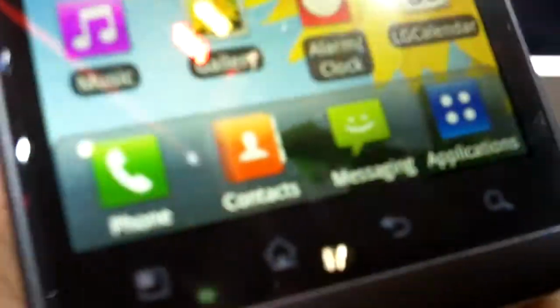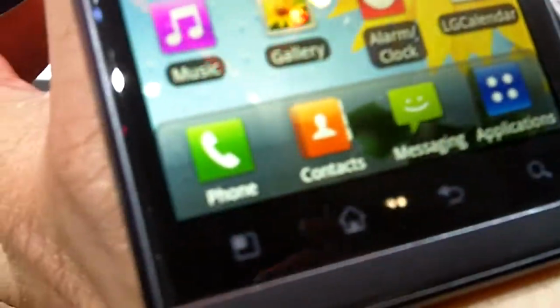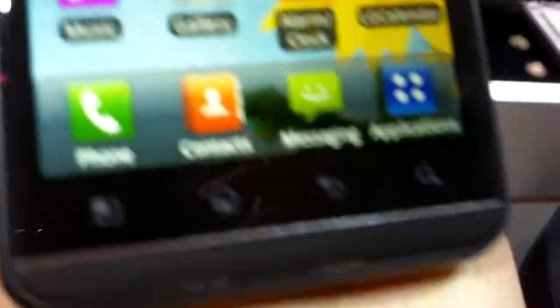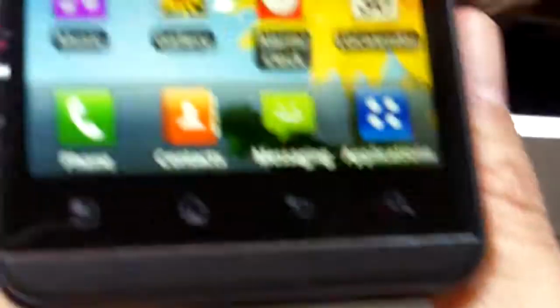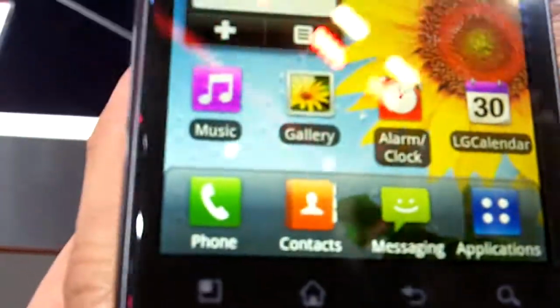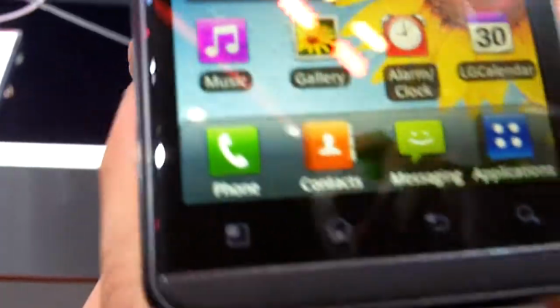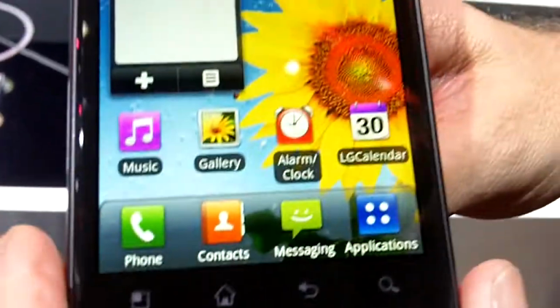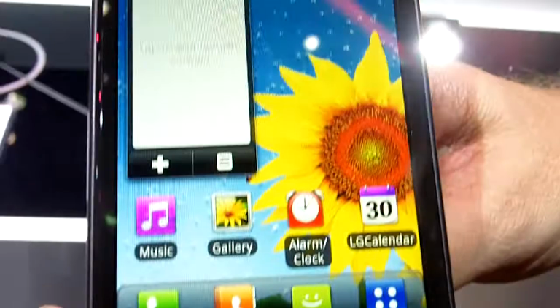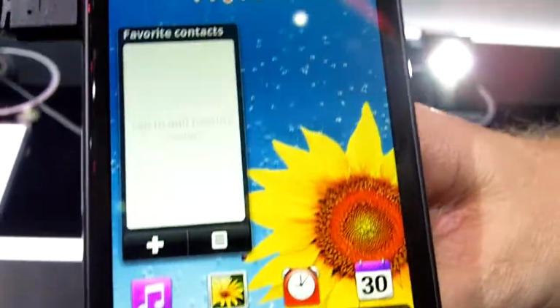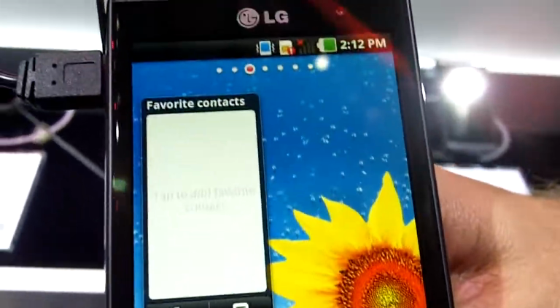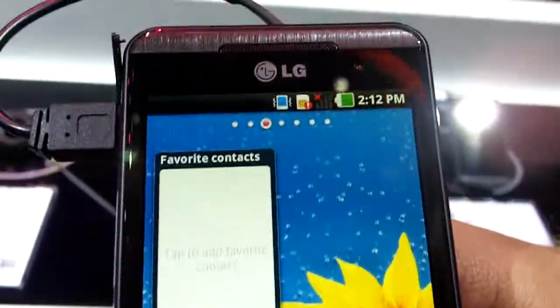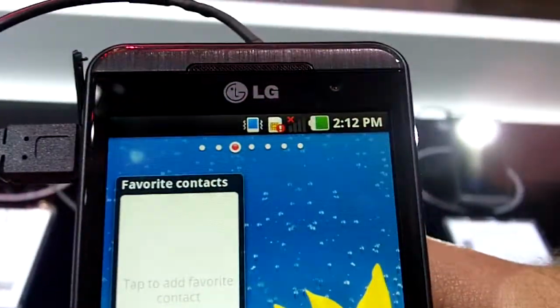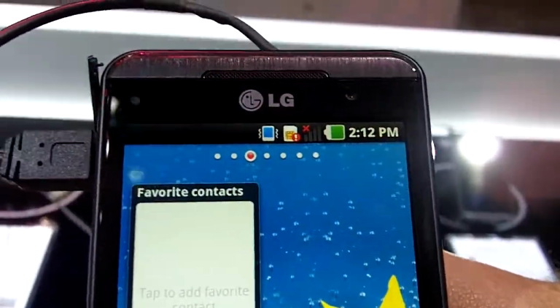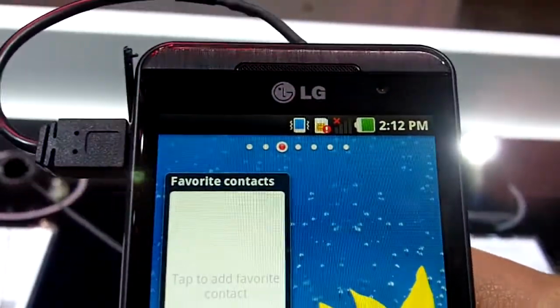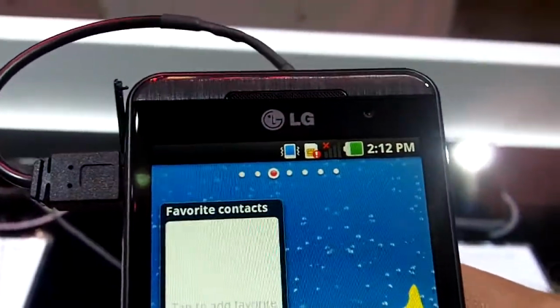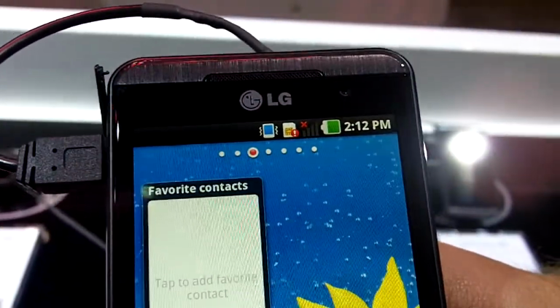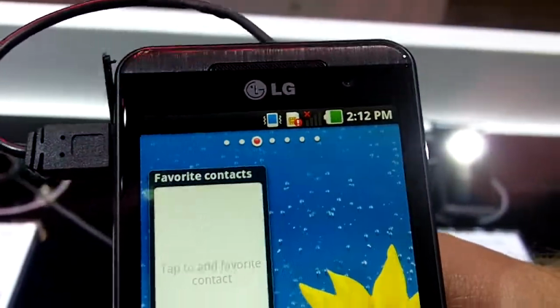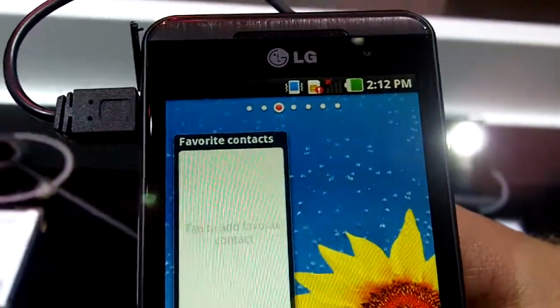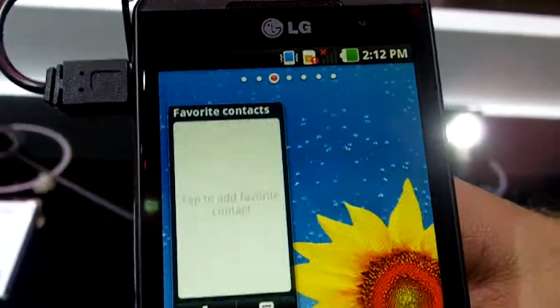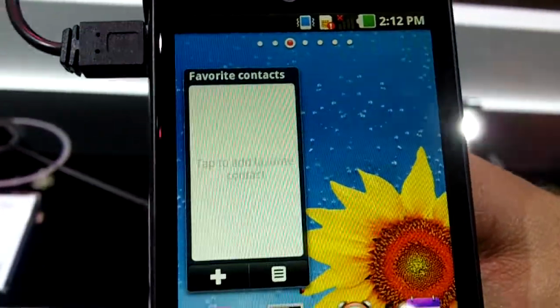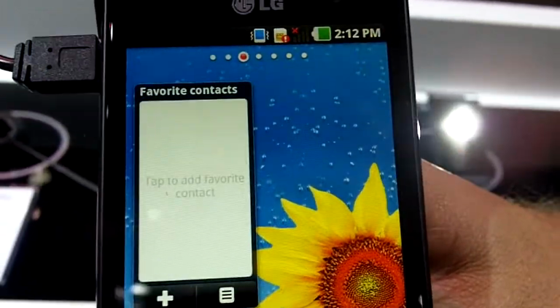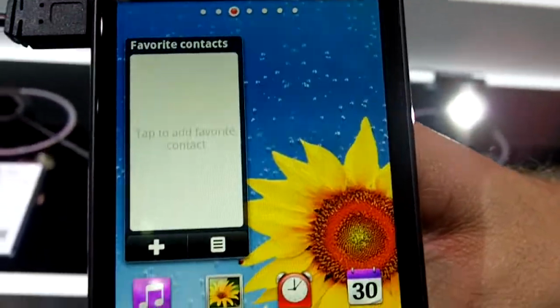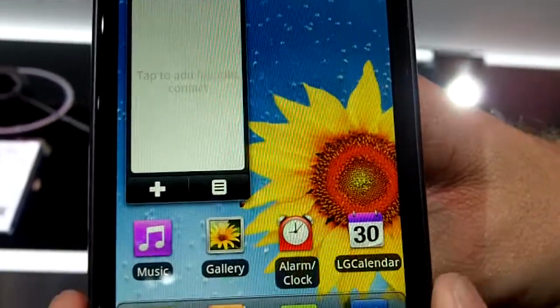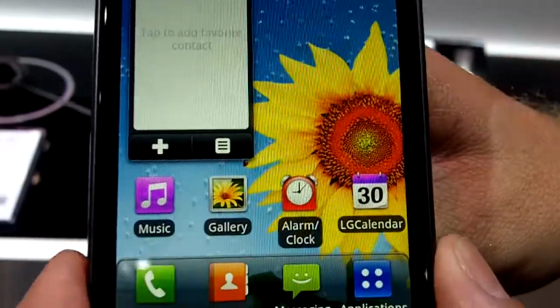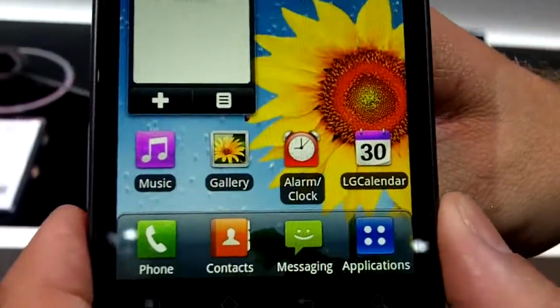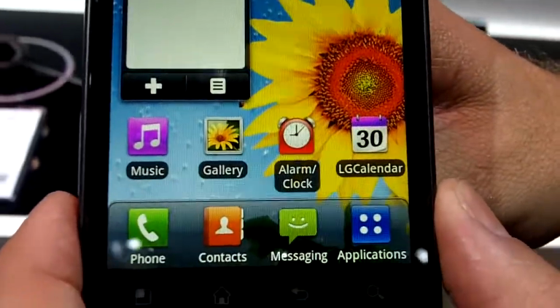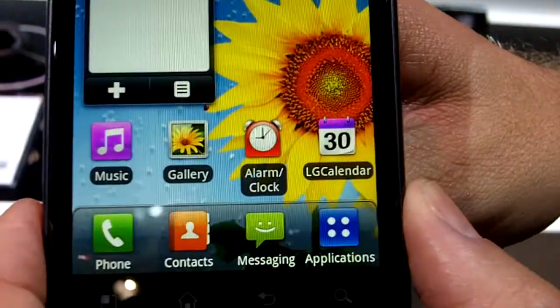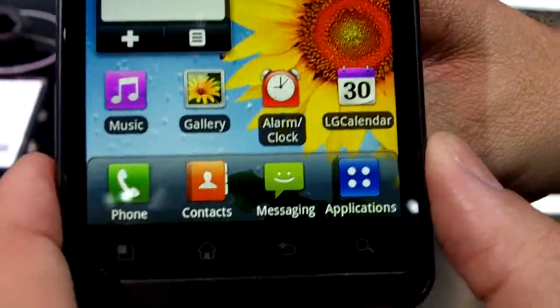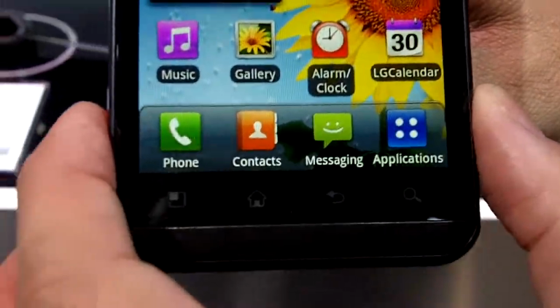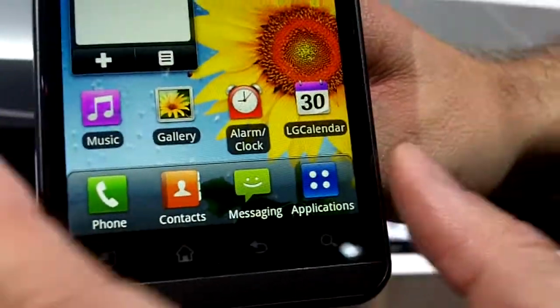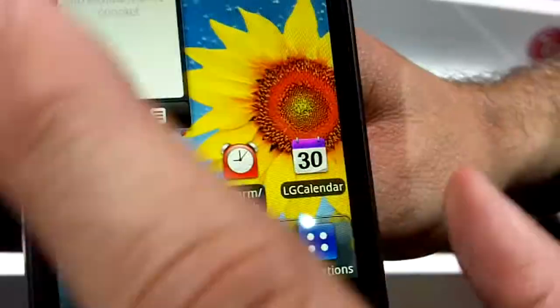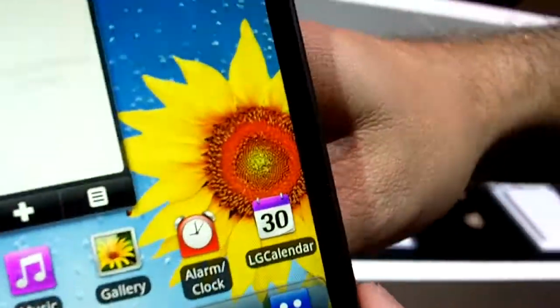Great concept about this phone. It's the largest 3D screen in the mobile segment. It's got a 4.3 stereoscopic WBGA LCD screen, great for 3D.